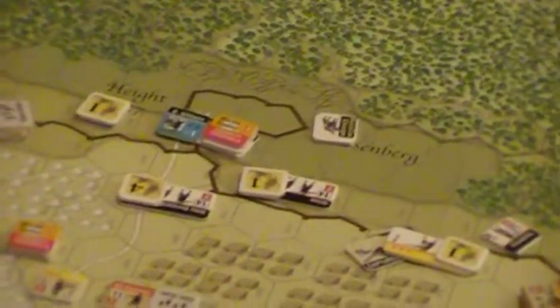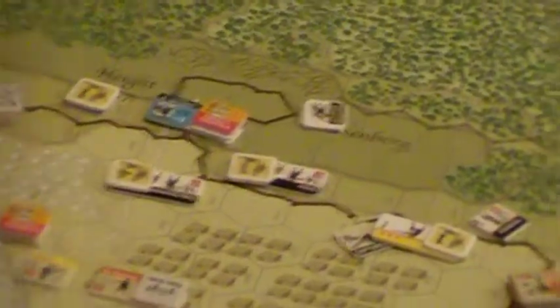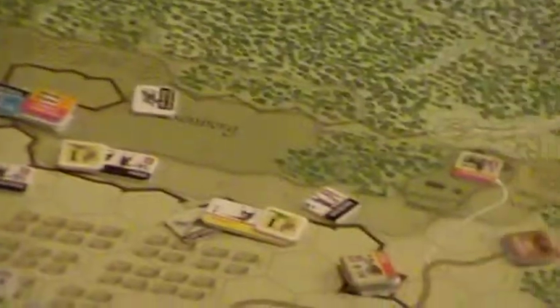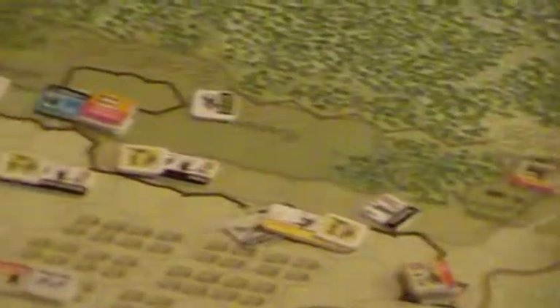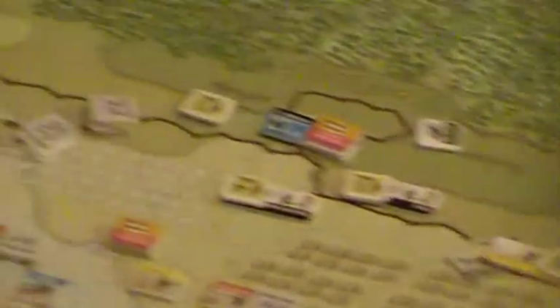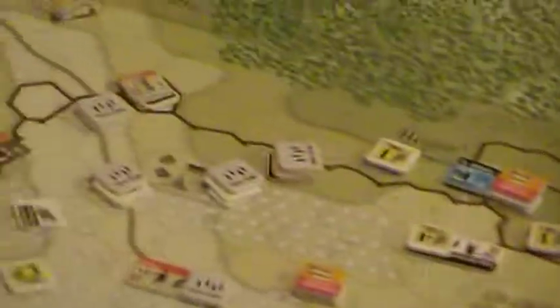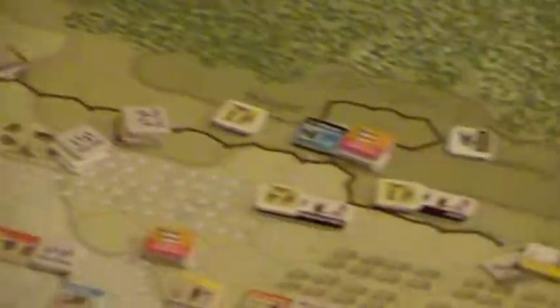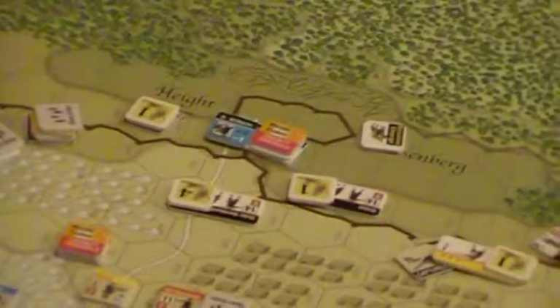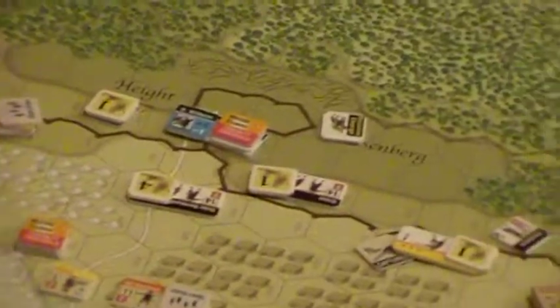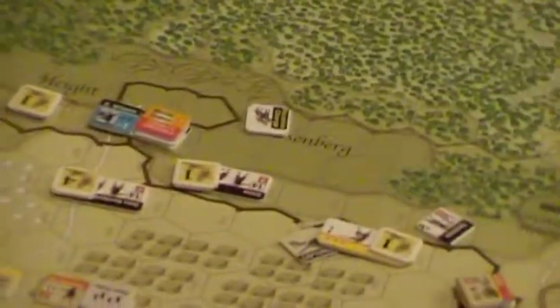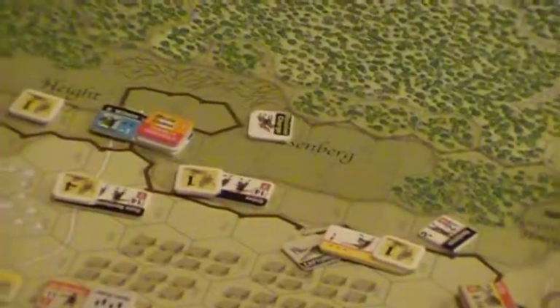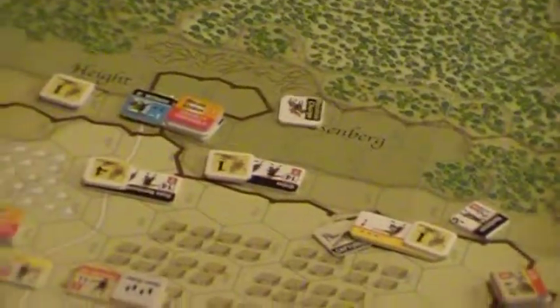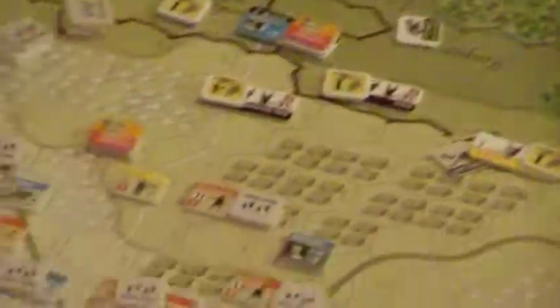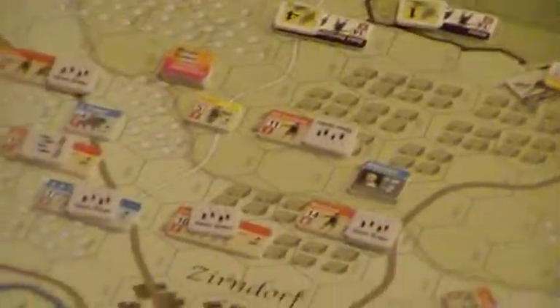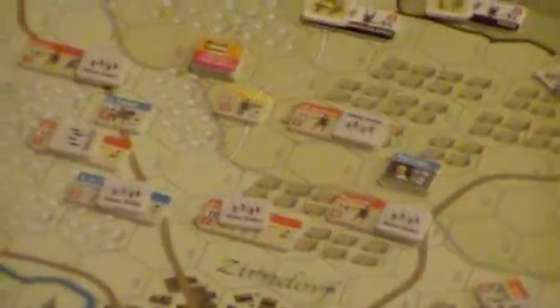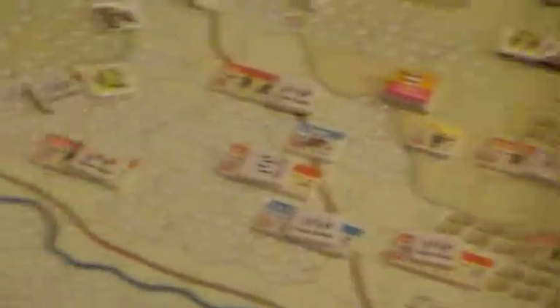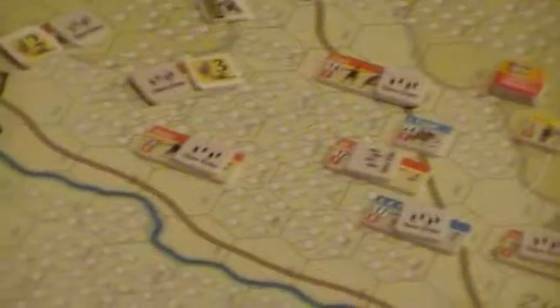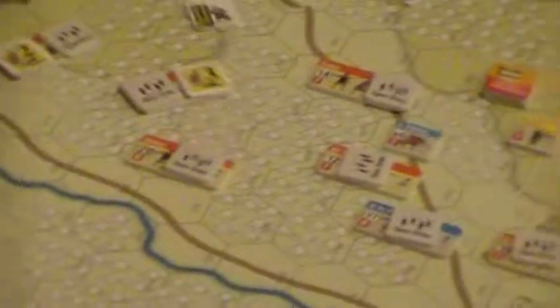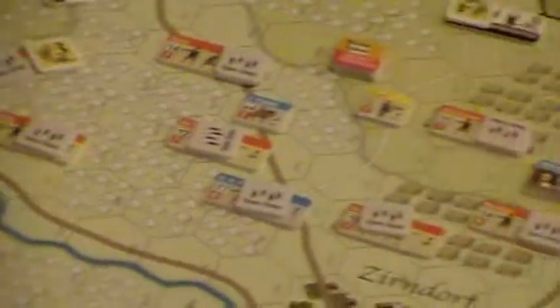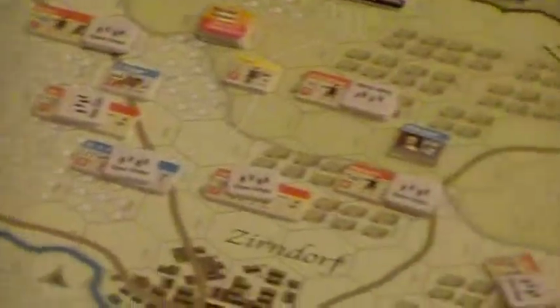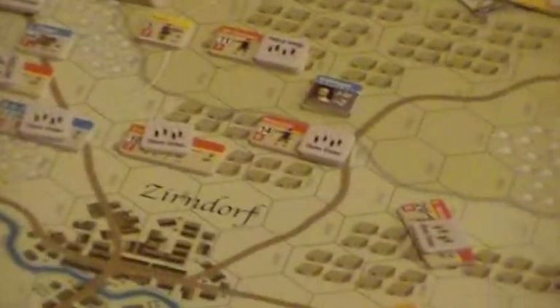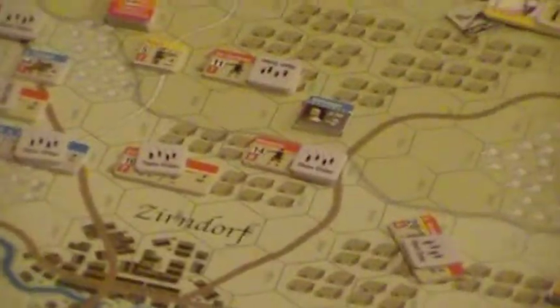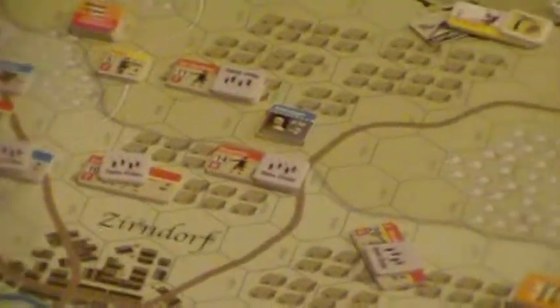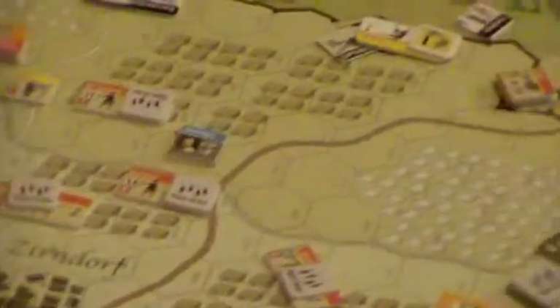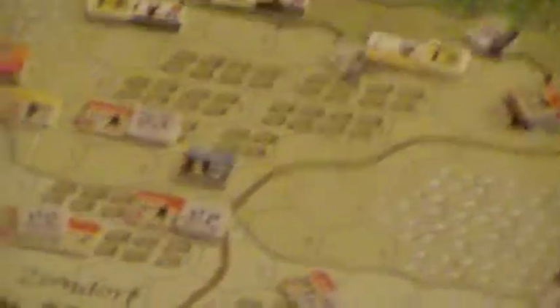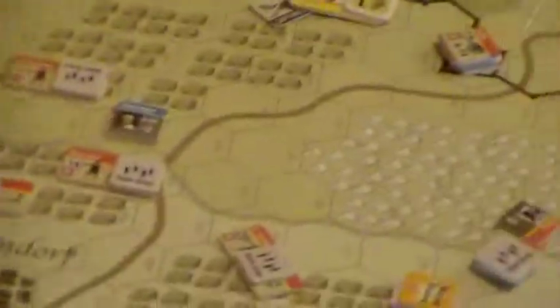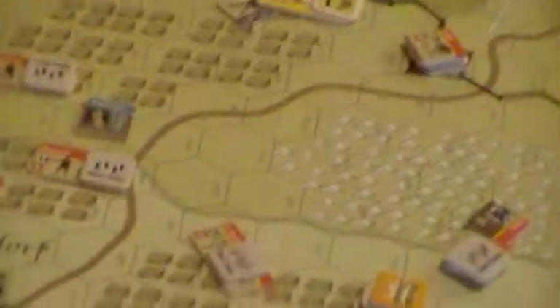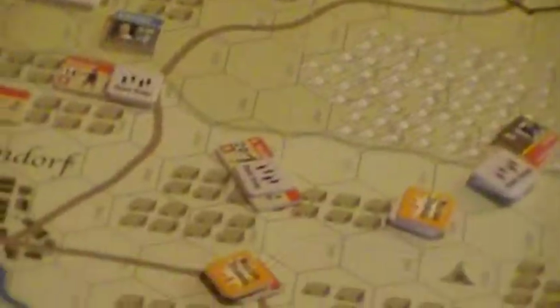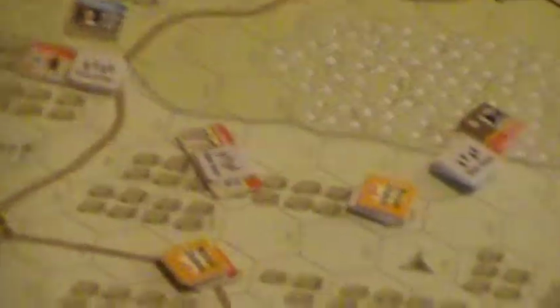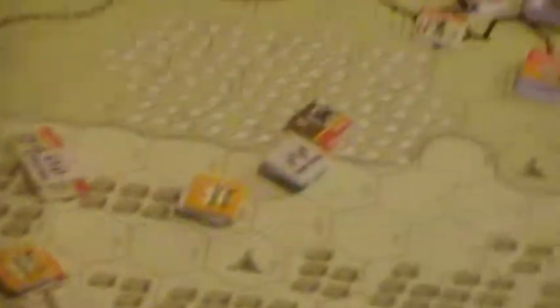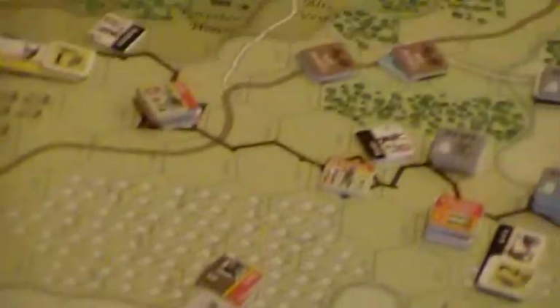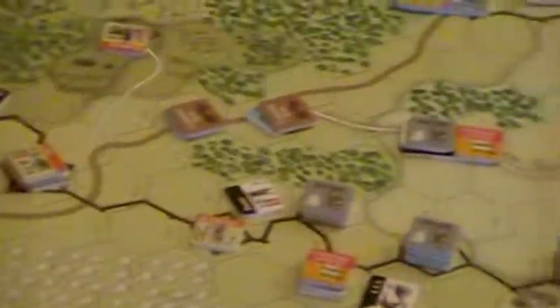We've got Wilhelm setting up a defense of the heights, again facing a large amount of Imperial troops. It's questionable whether or not he'll be able to hold it.